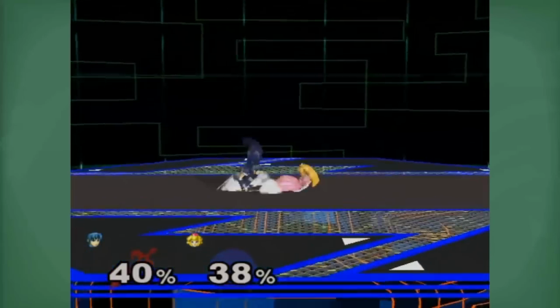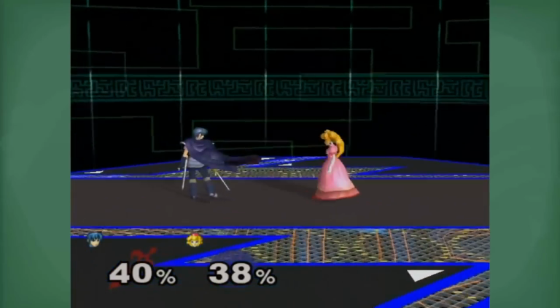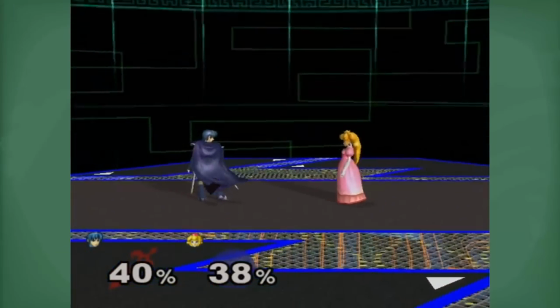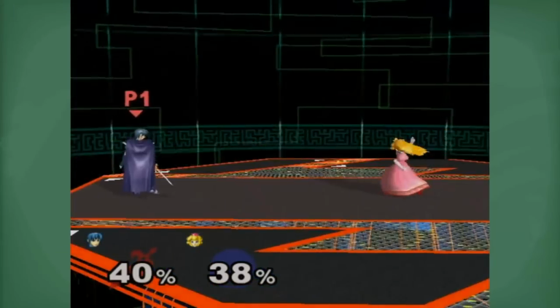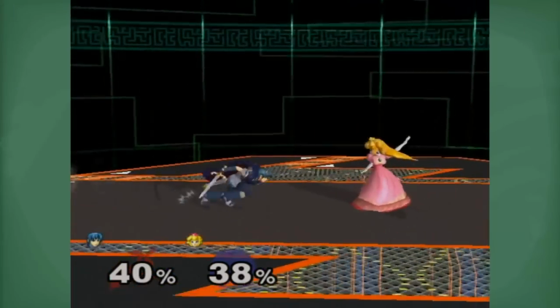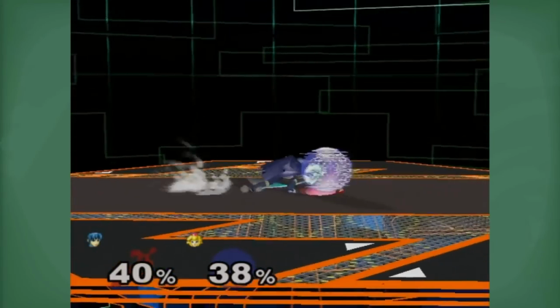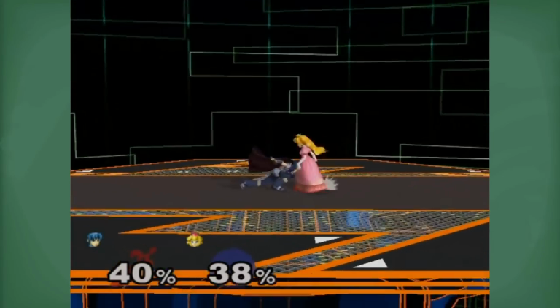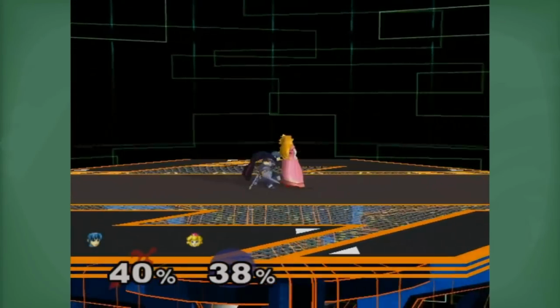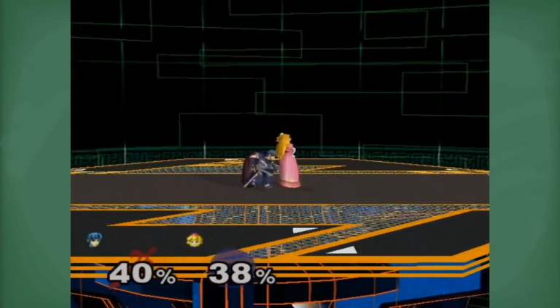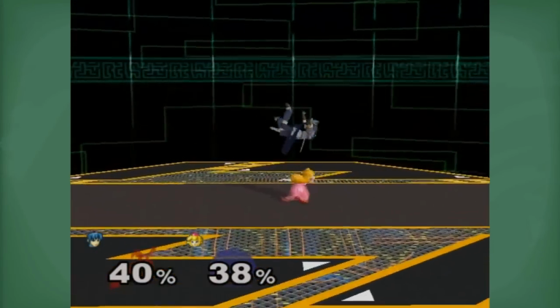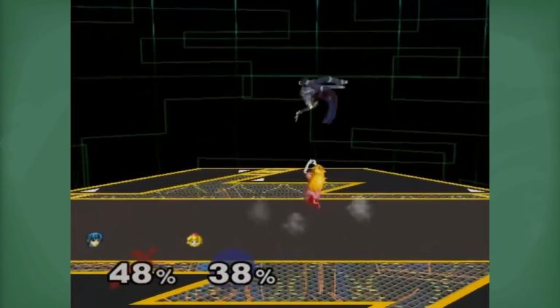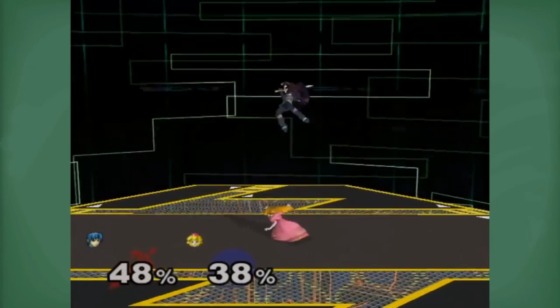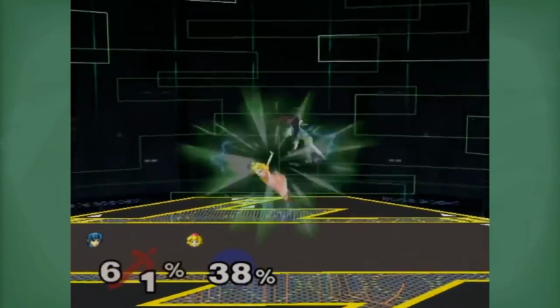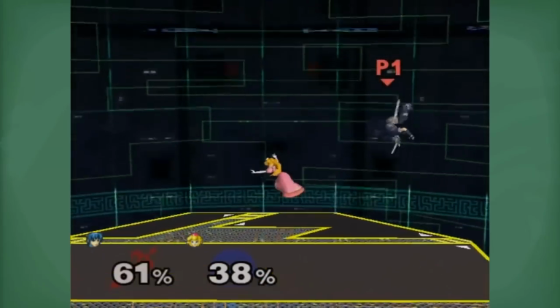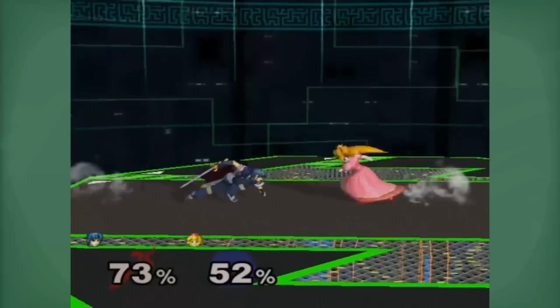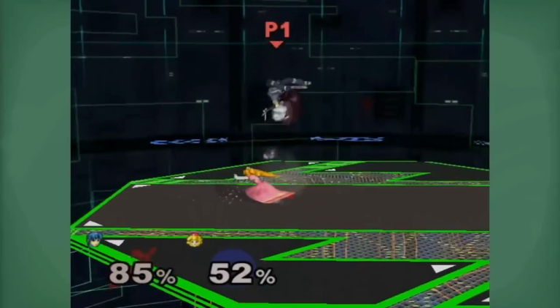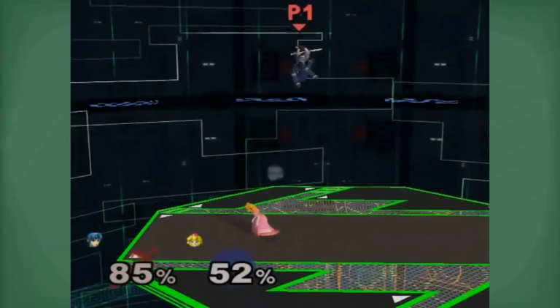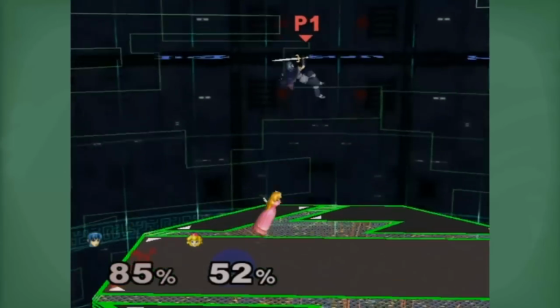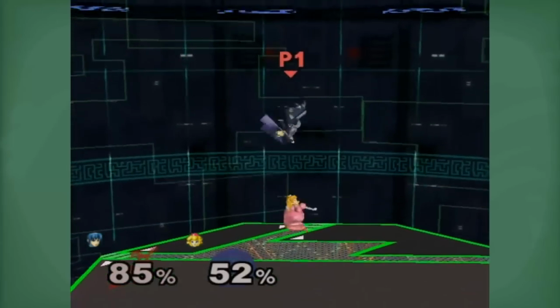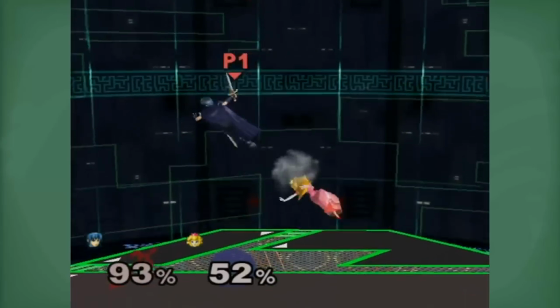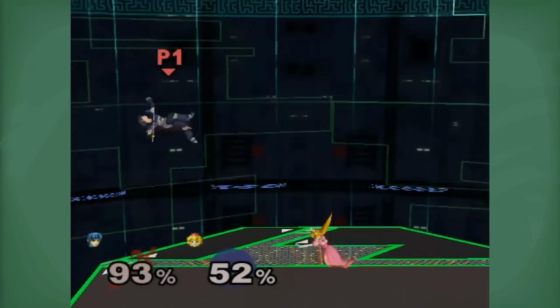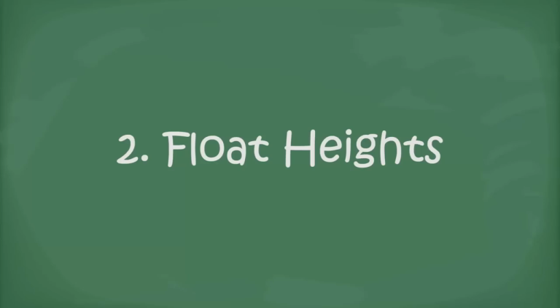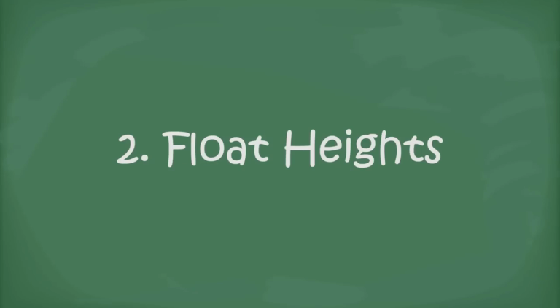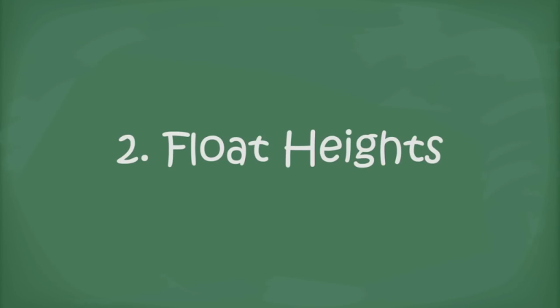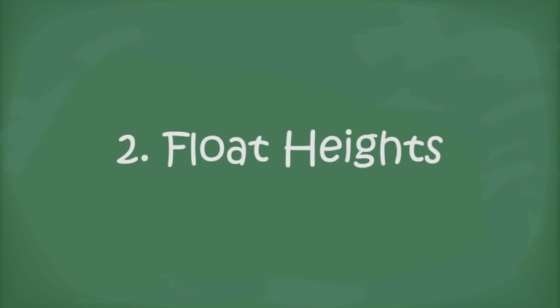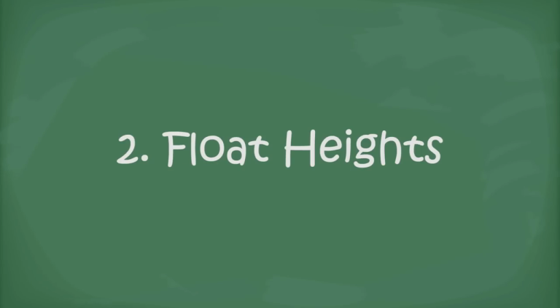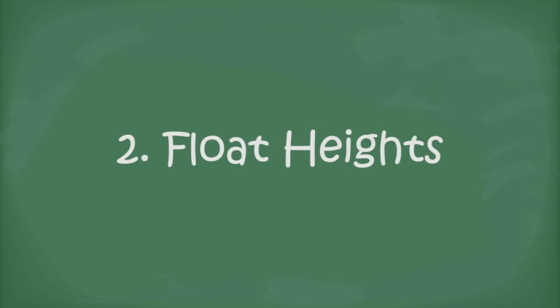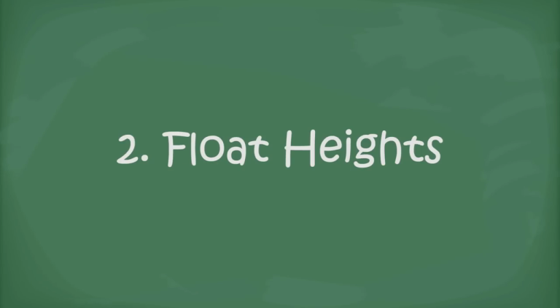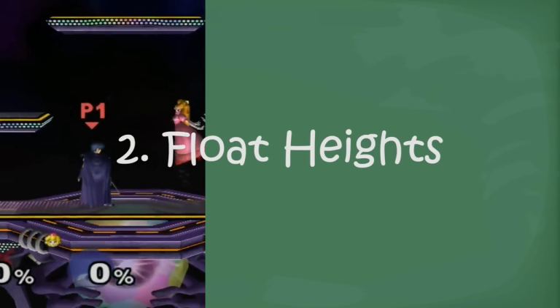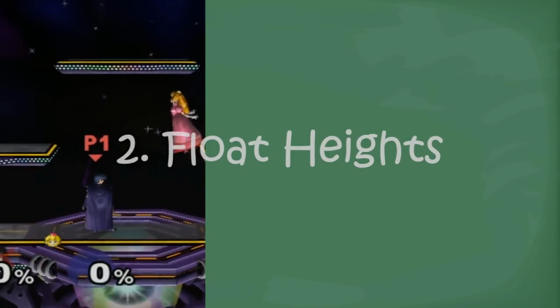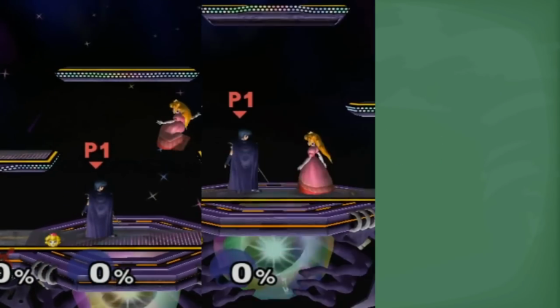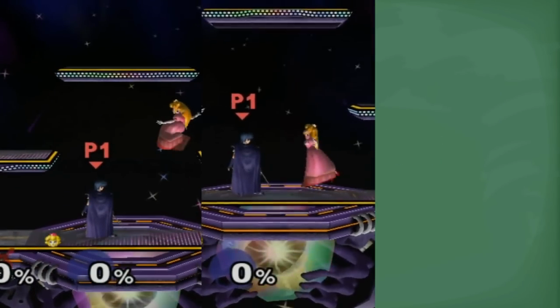If your opponents are positioned closer to you, you may want to just start attacking without a turnip in hand. The second thing to note is at what height you begin your float.